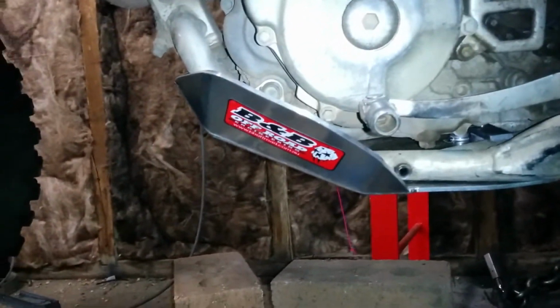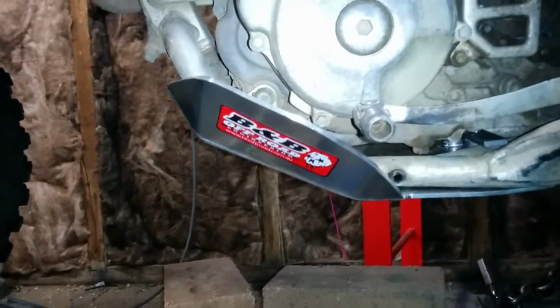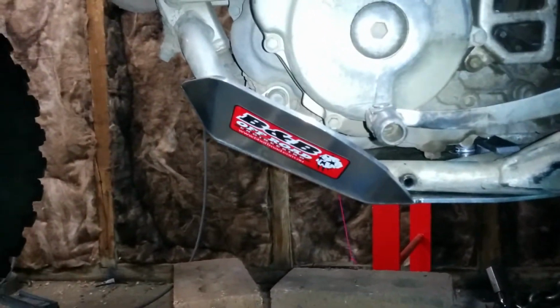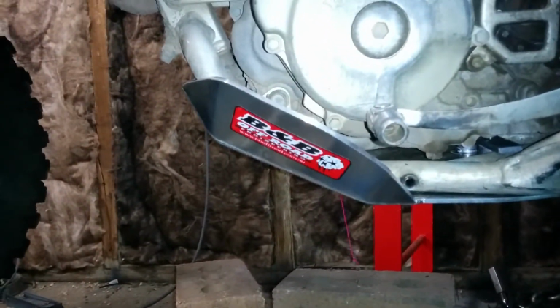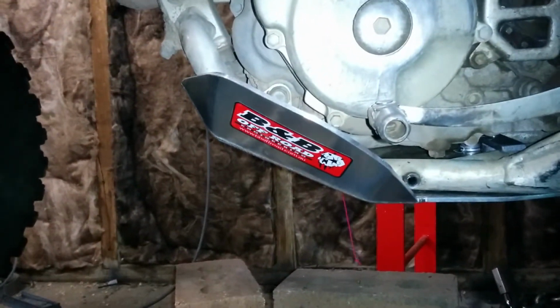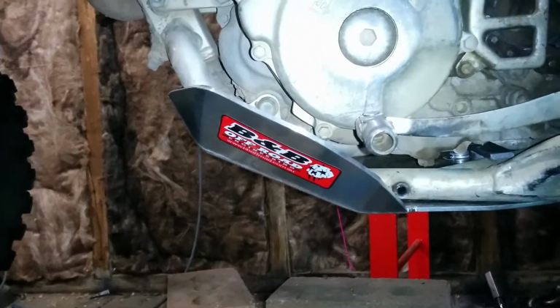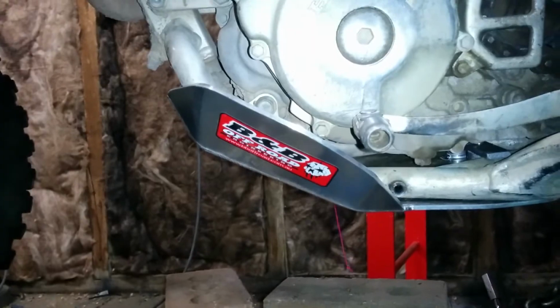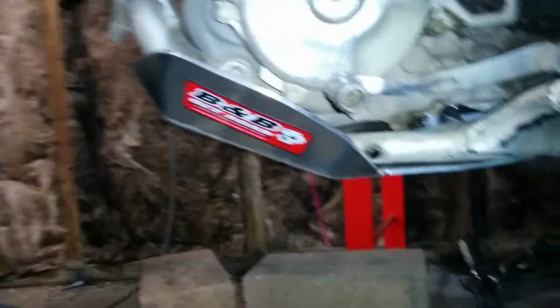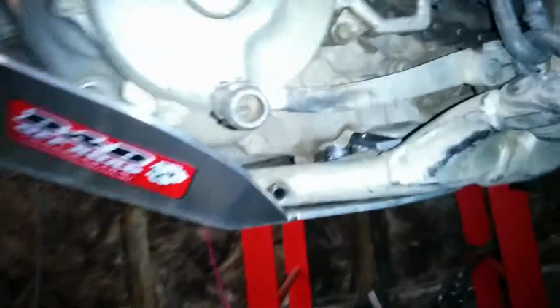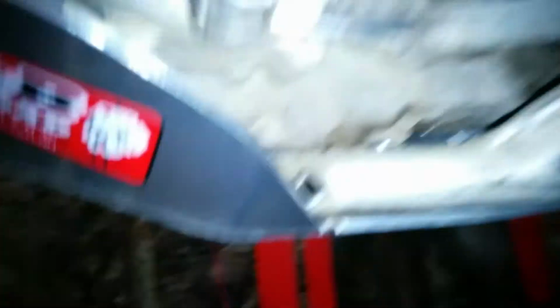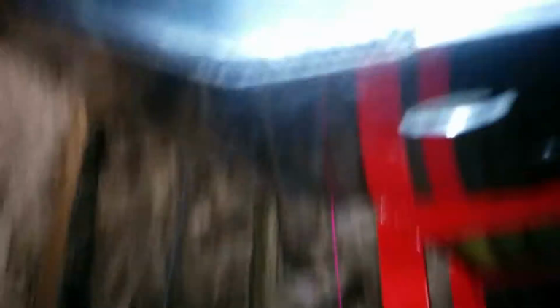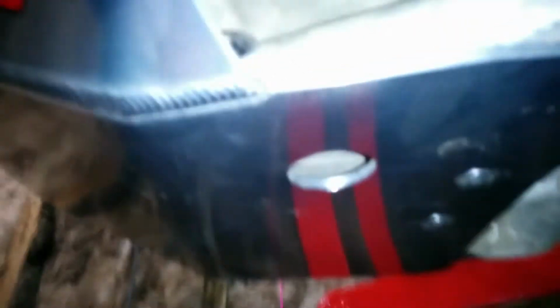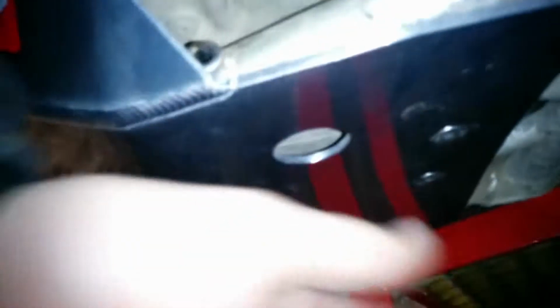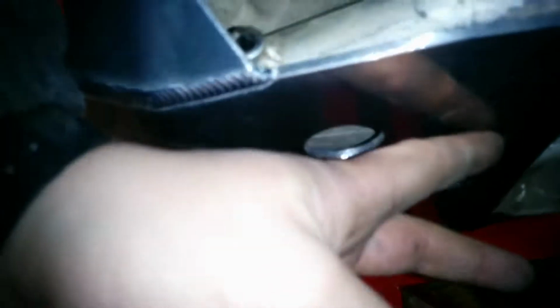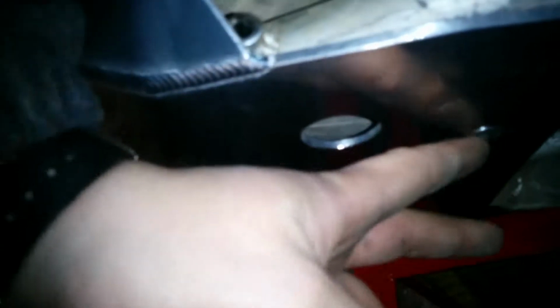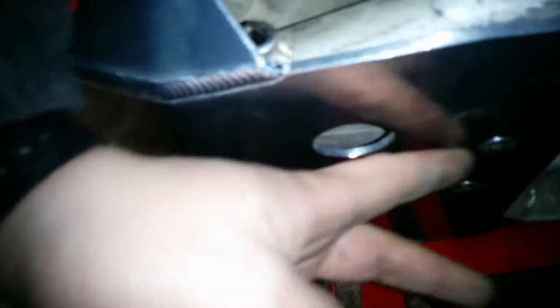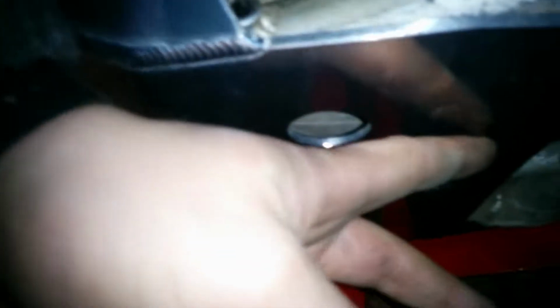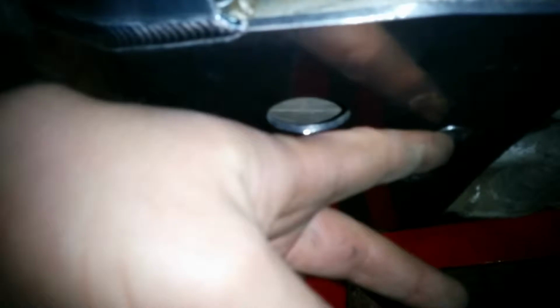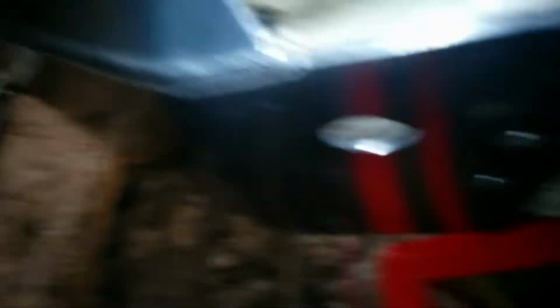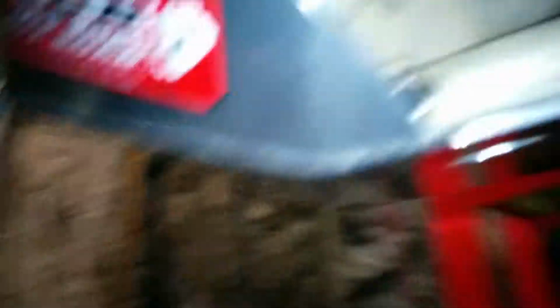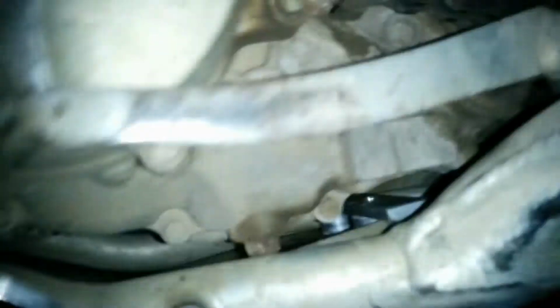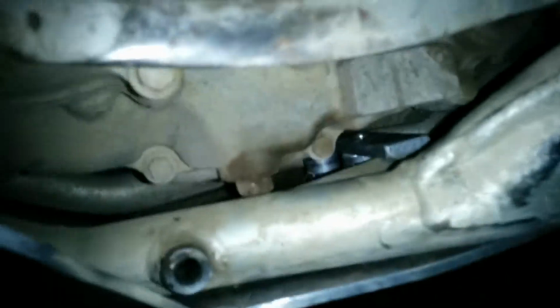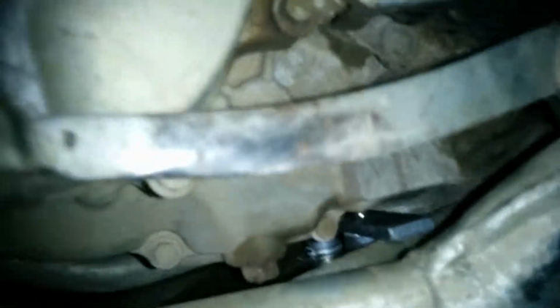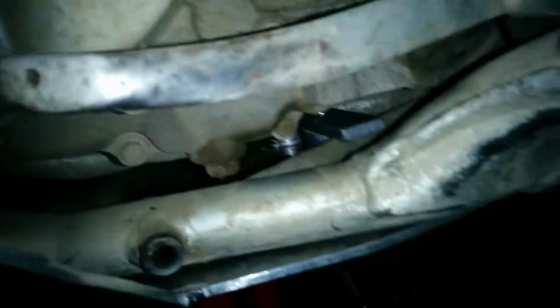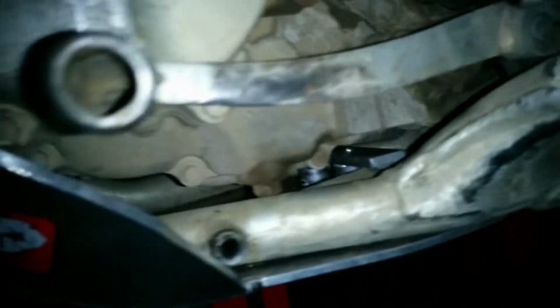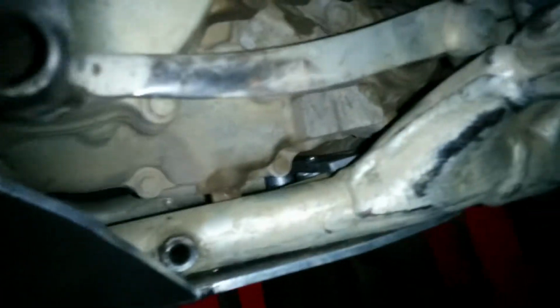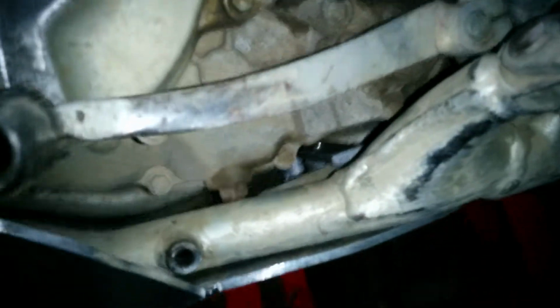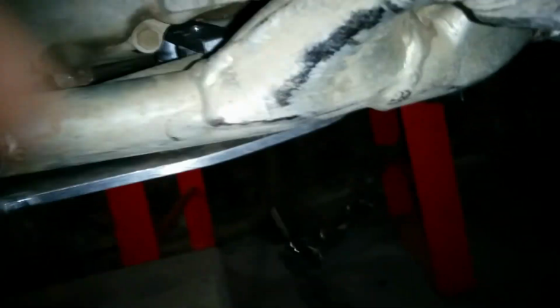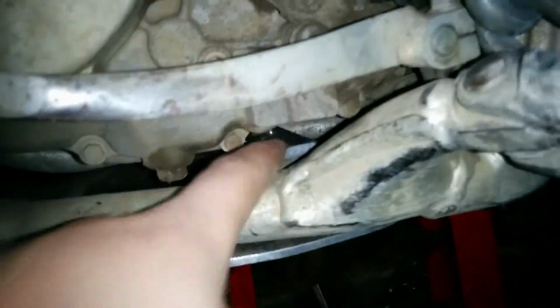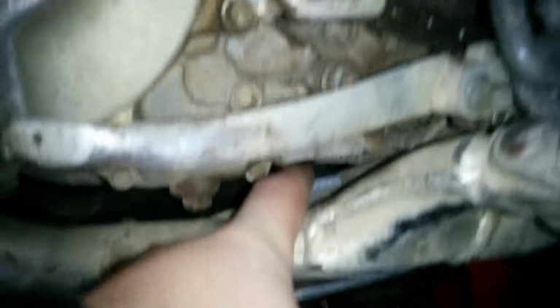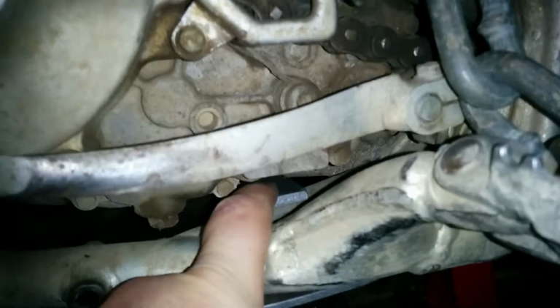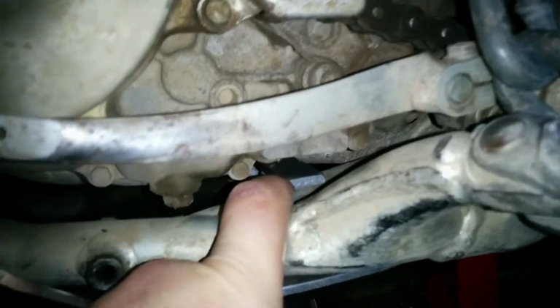The only criticism I've got so far is that these Allen key bolts in here are too short to start threading it in. If they'd been half a mil longer, that would have been nice.